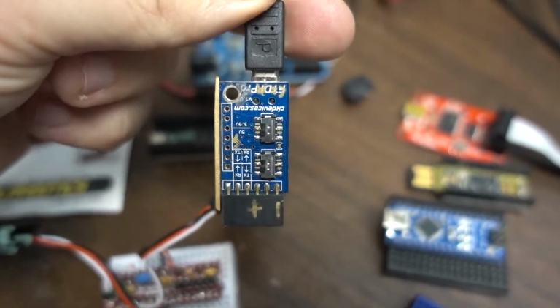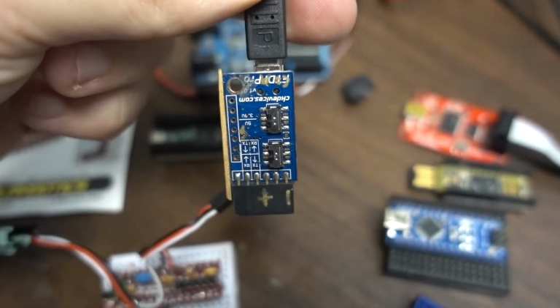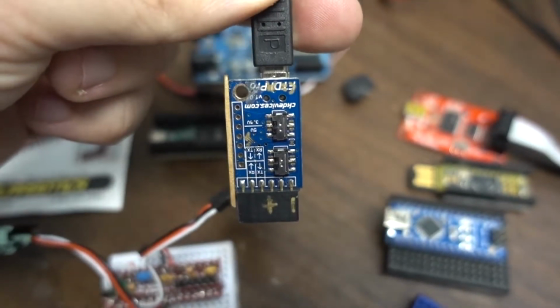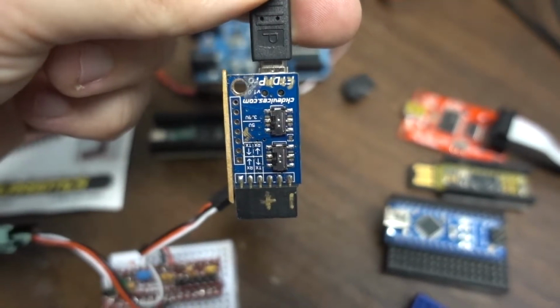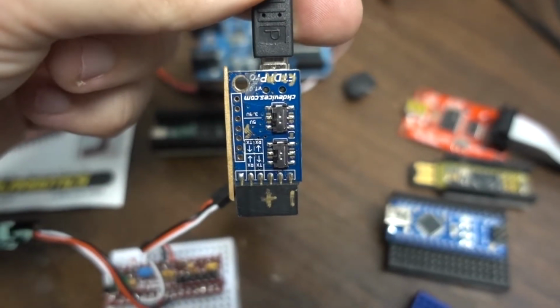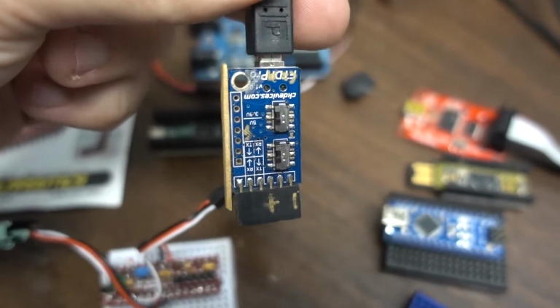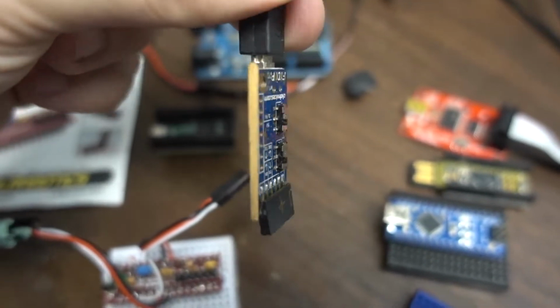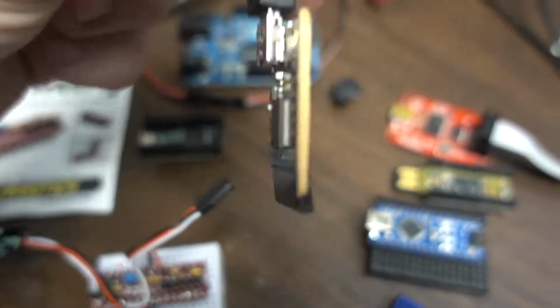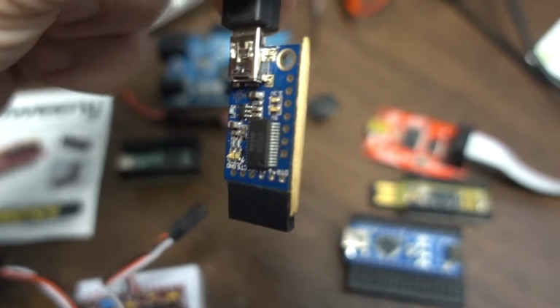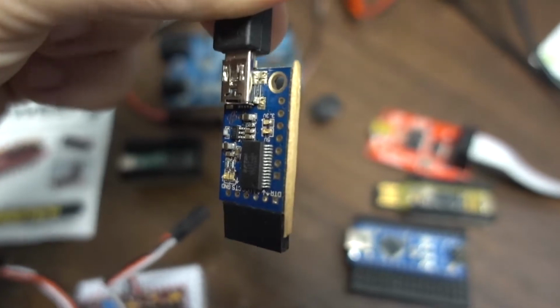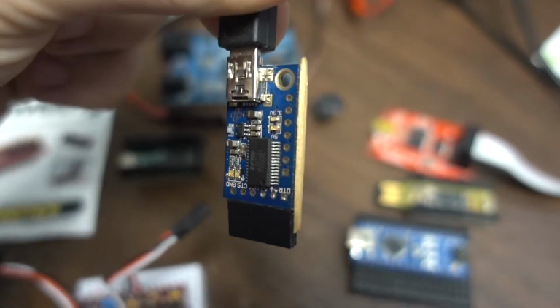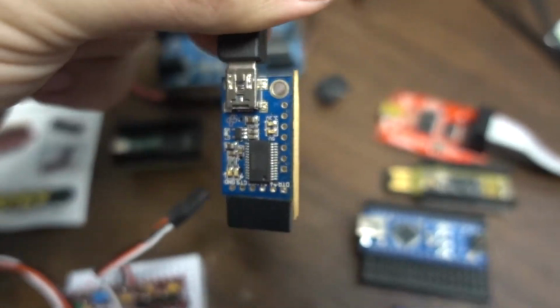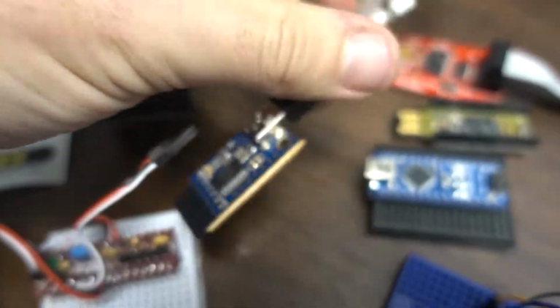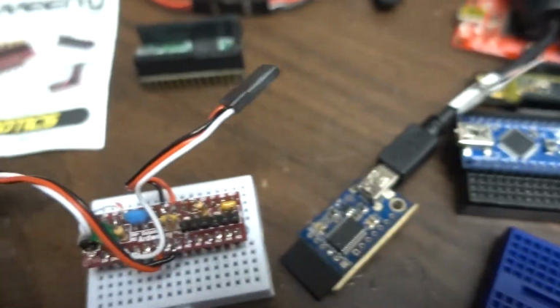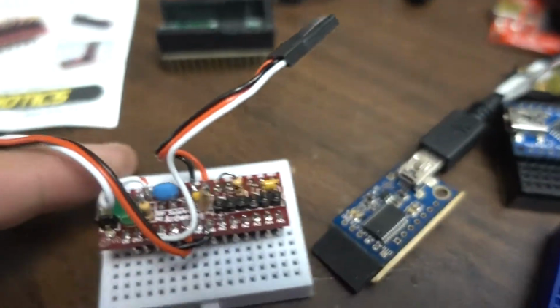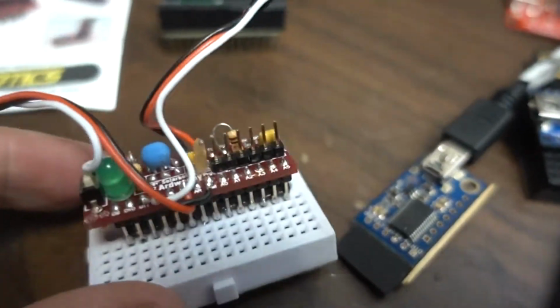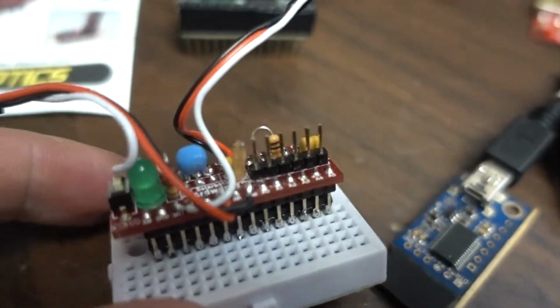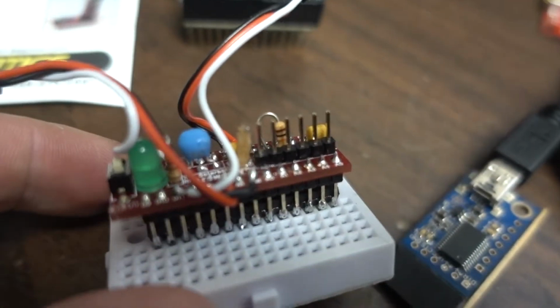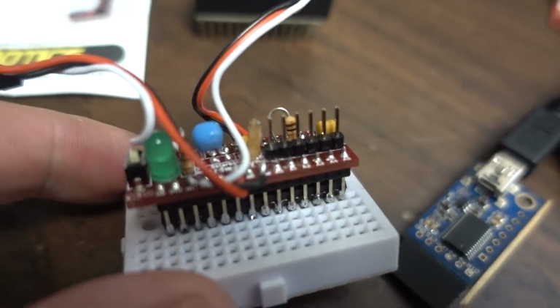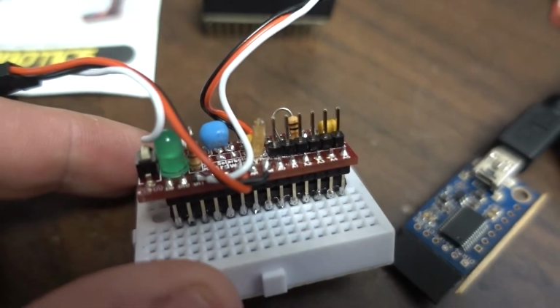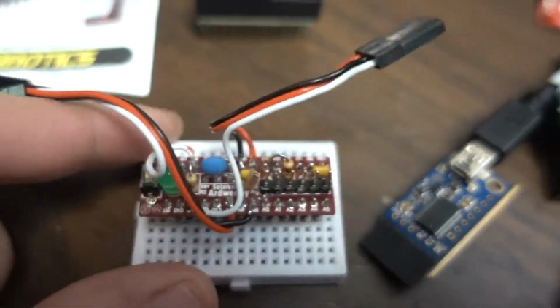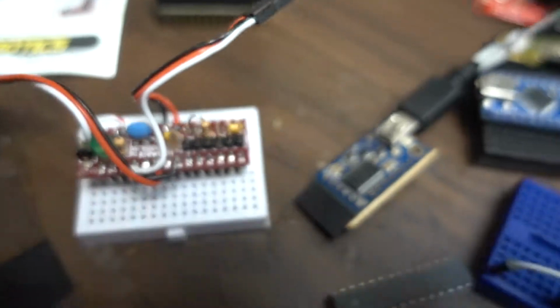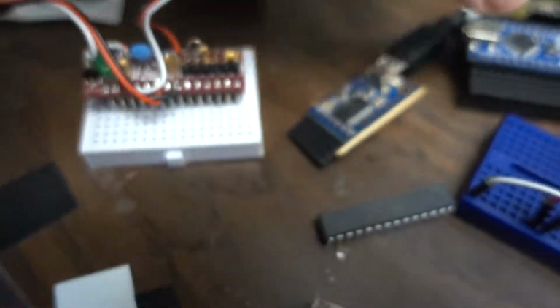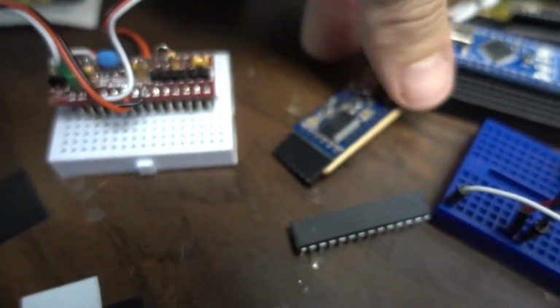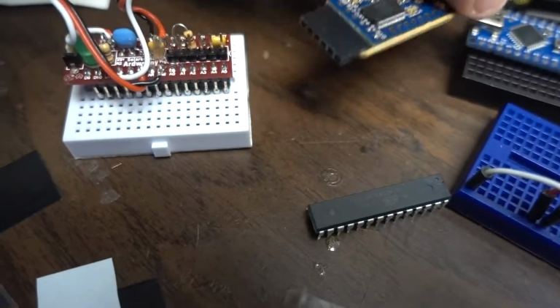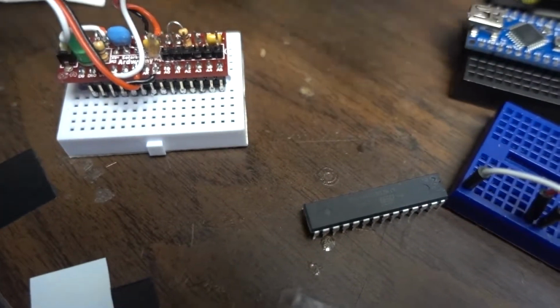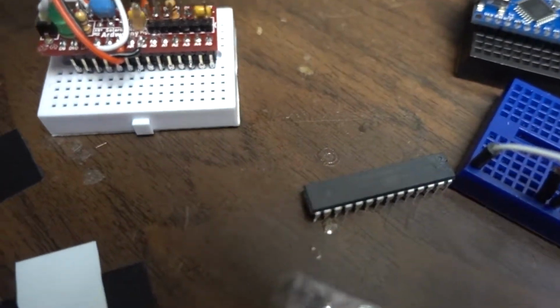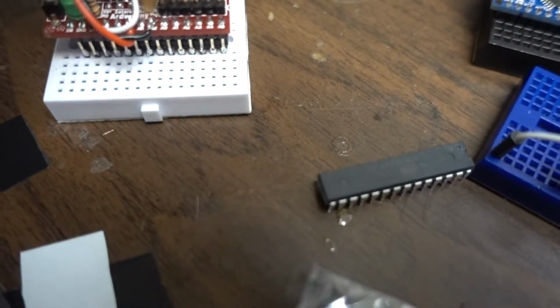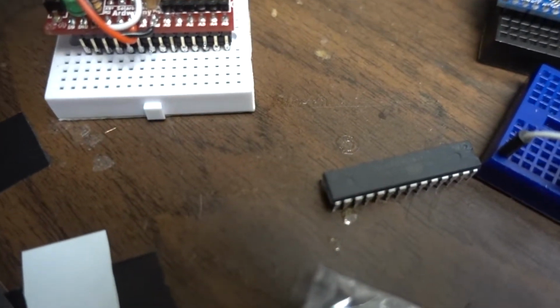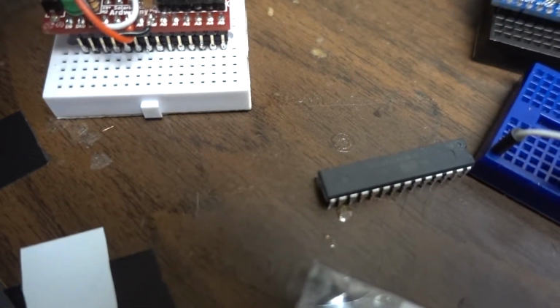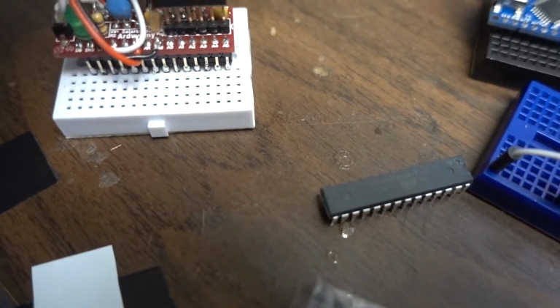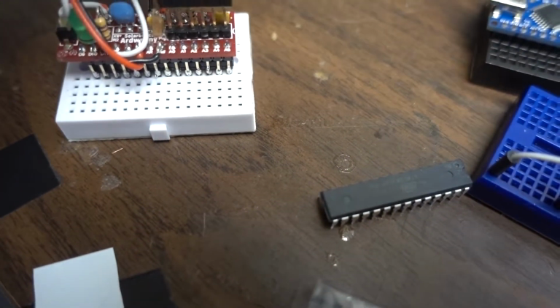I wish I could buy more of these but apparently they don't exist anymore. There's a toothpick on the side and also a toothpick here, and this is how I make sure that I don't plug it in the wrong direction, because that would probably be pretty bad.